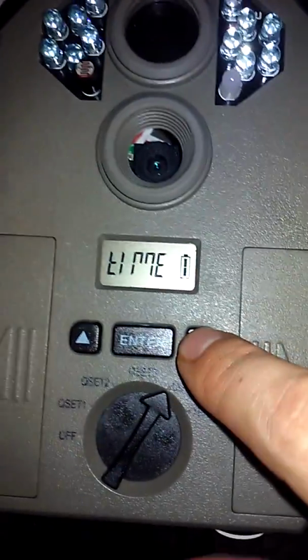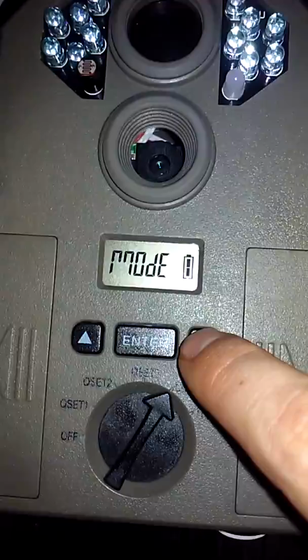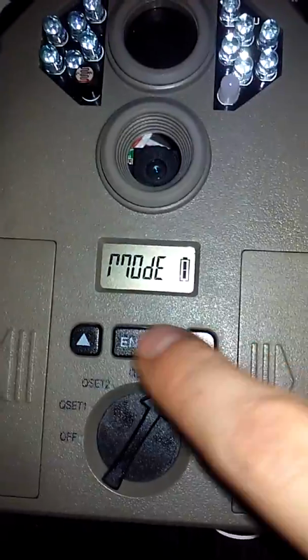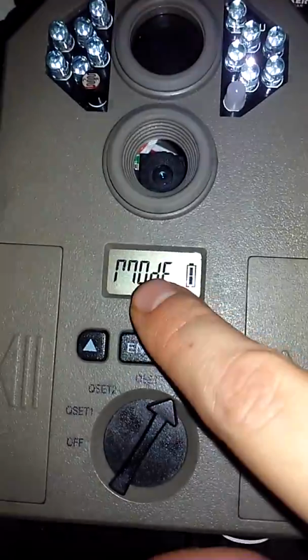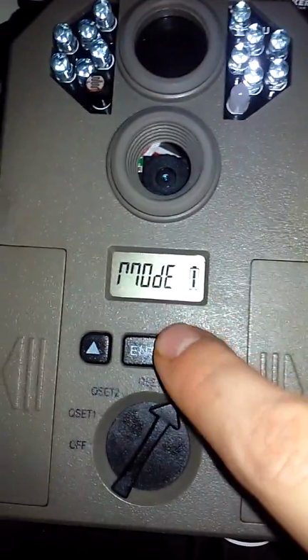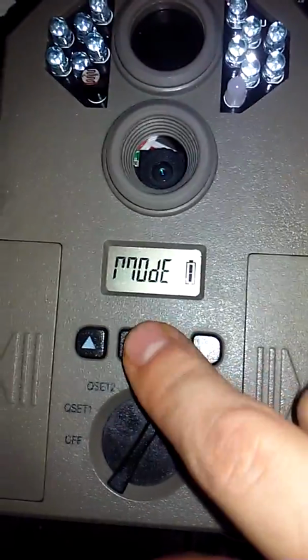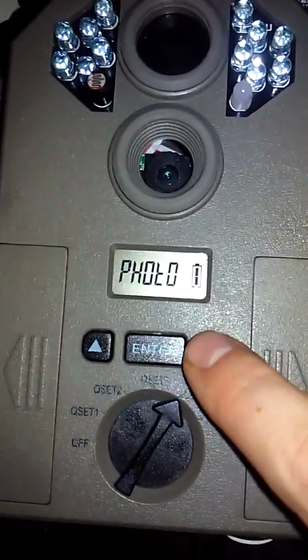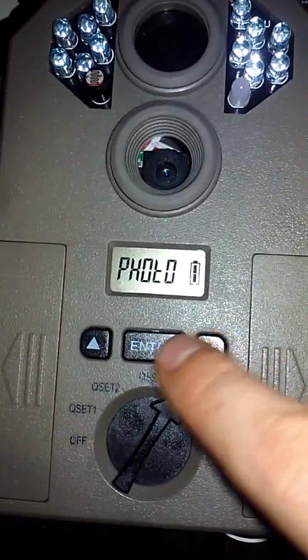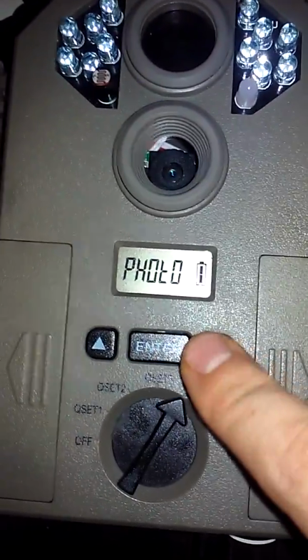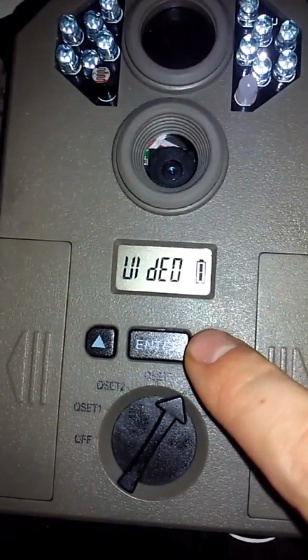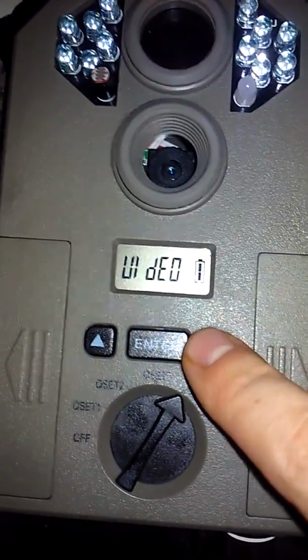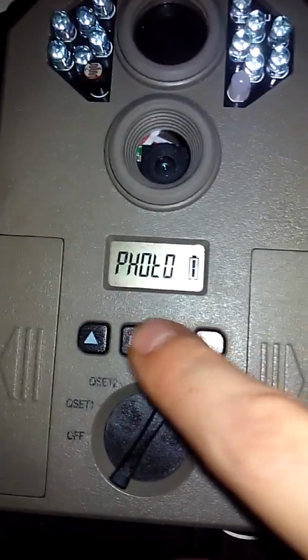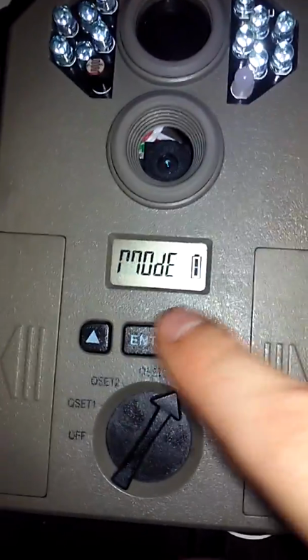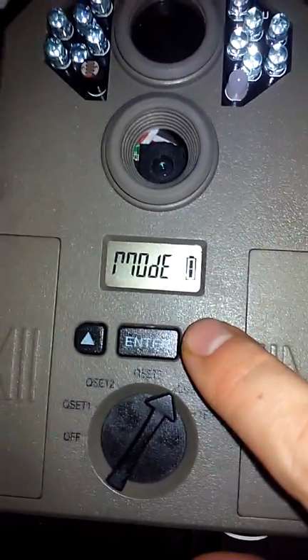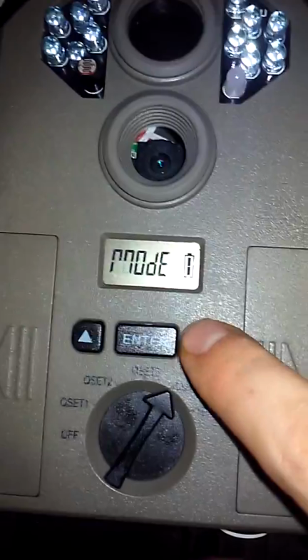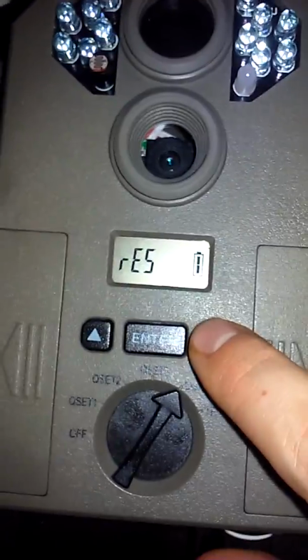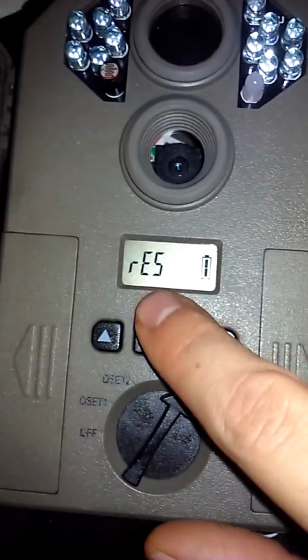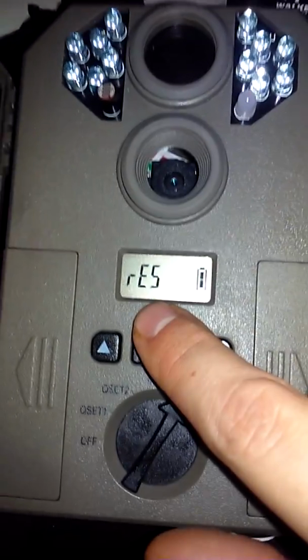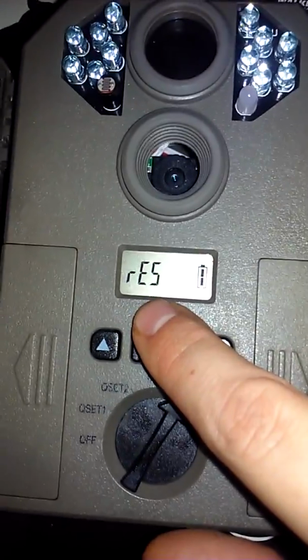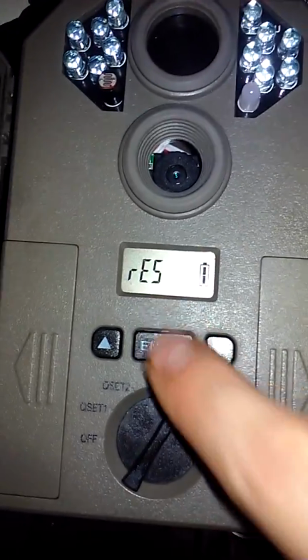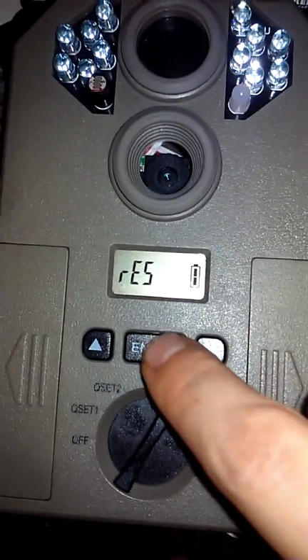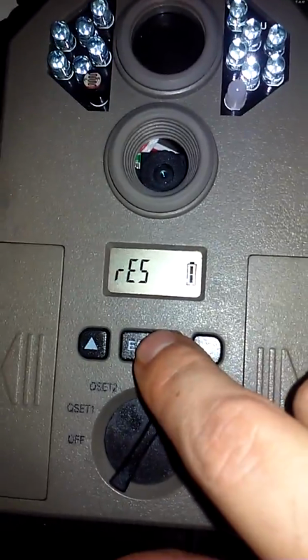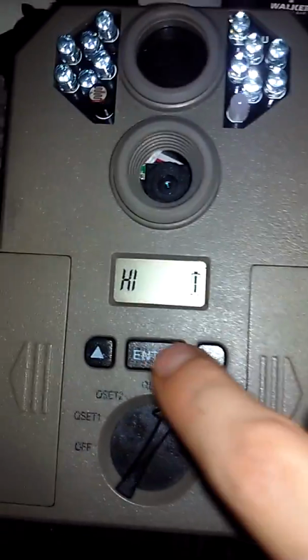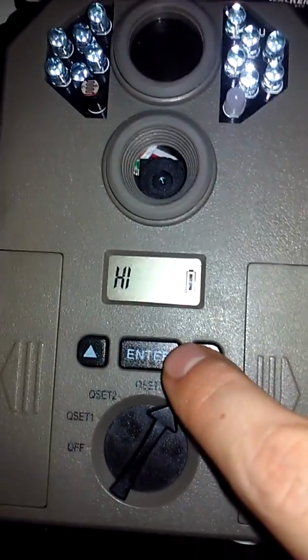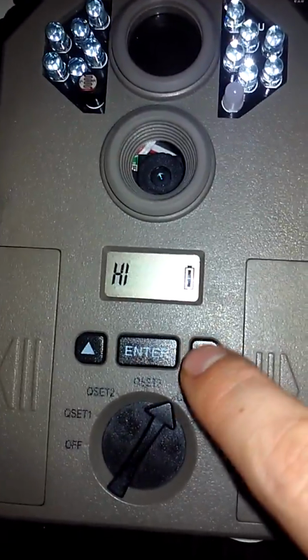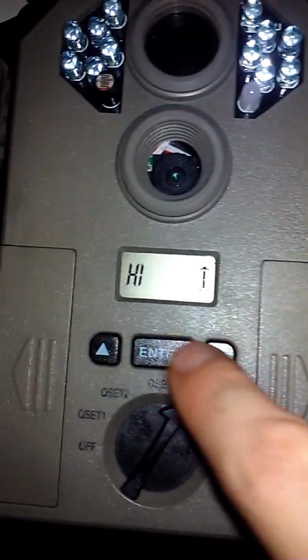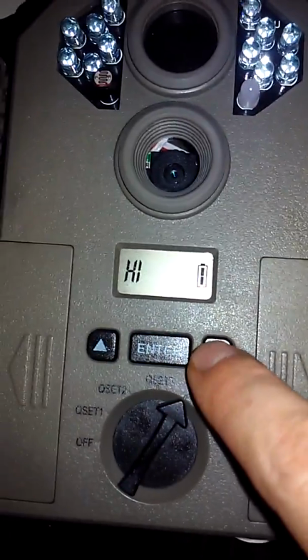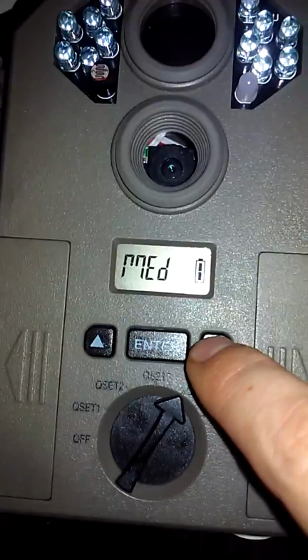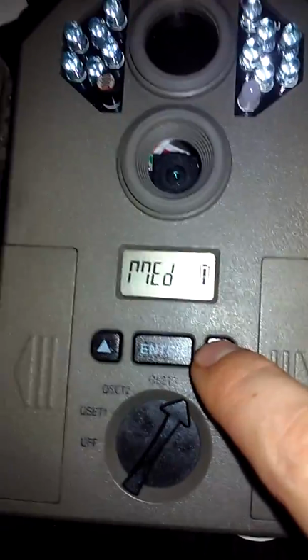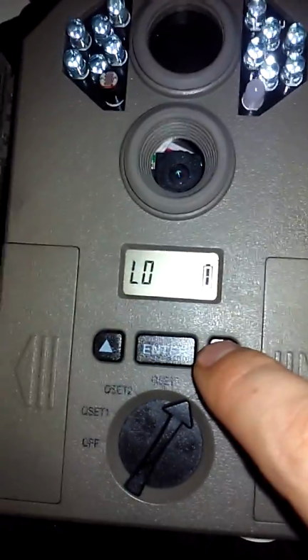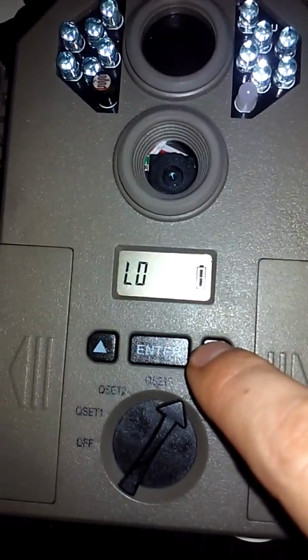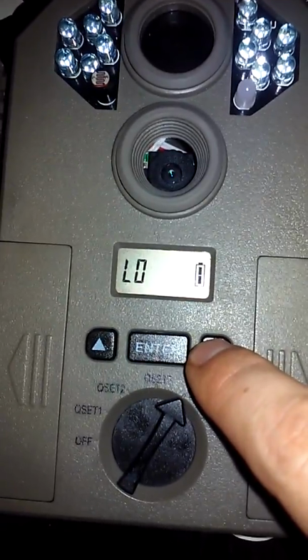Press enter for Mode. You have the options for photo or video — in this case we're just going to leave it on photo. Next, this means resolution. Press enter and you have your high setting, medium setting, and low setting. We're going to leave it on high.